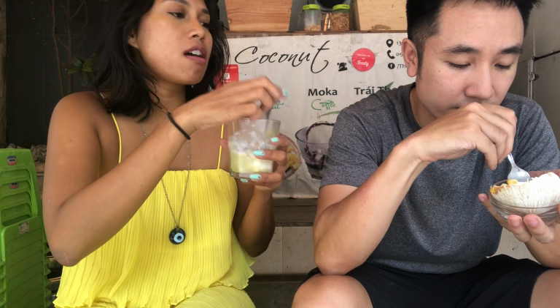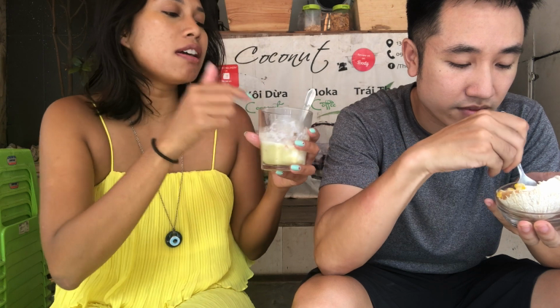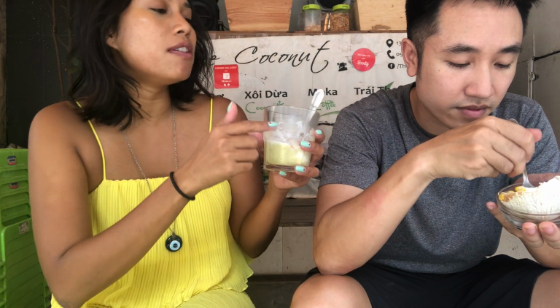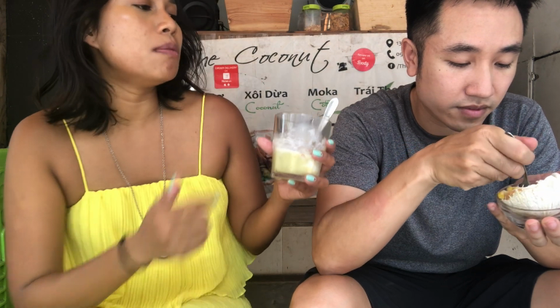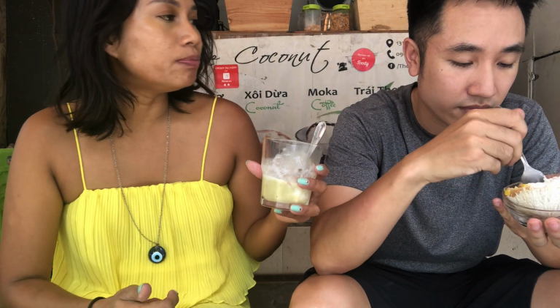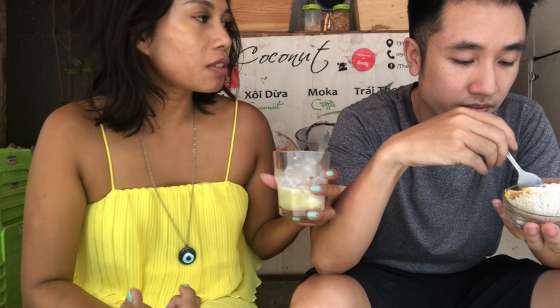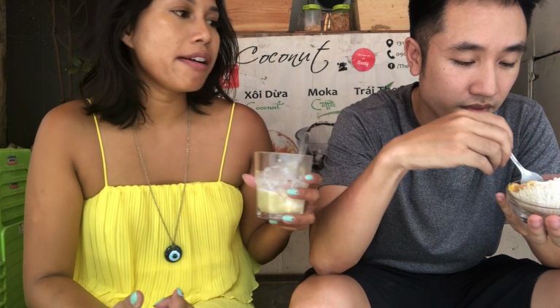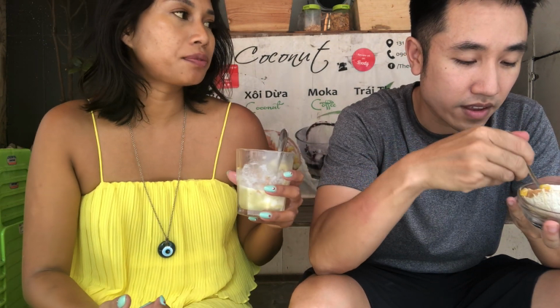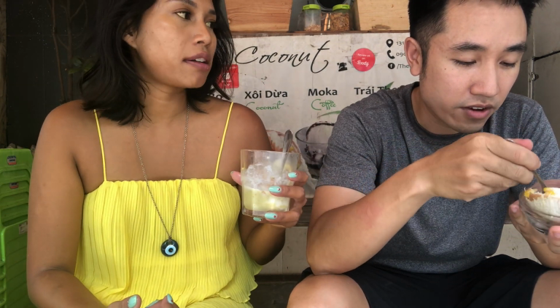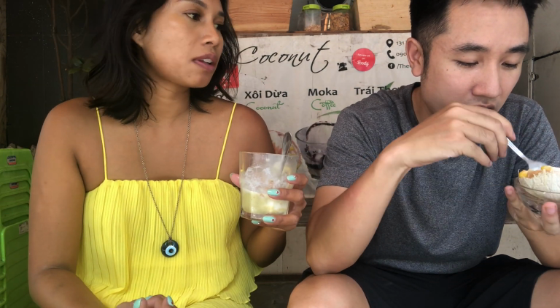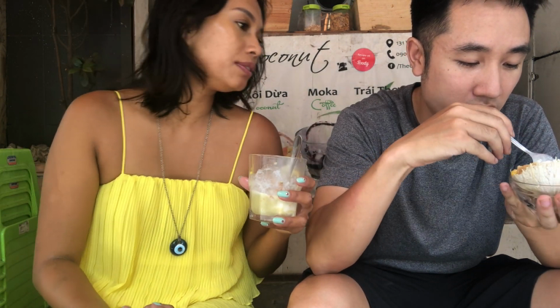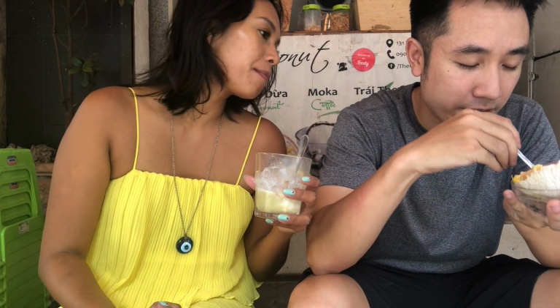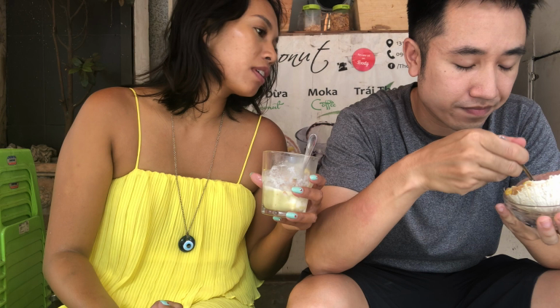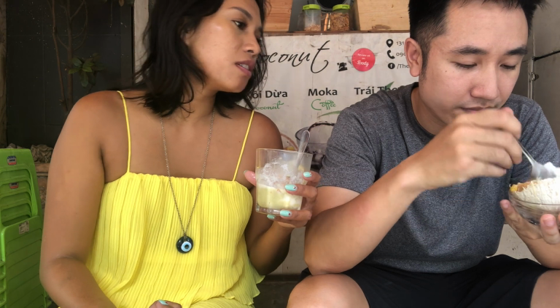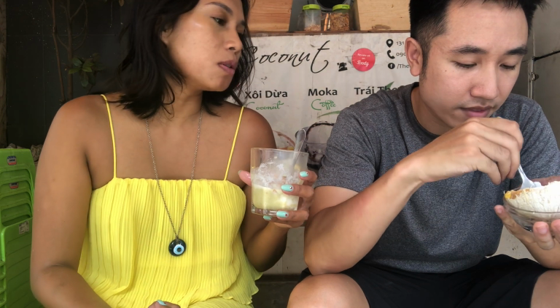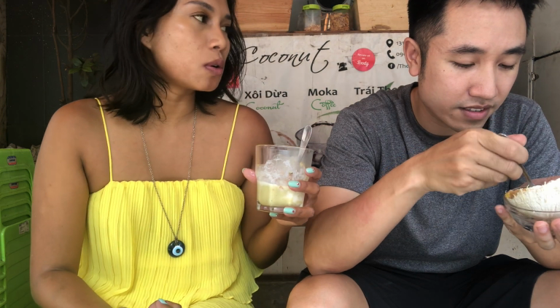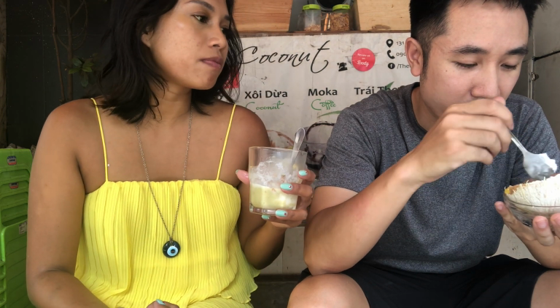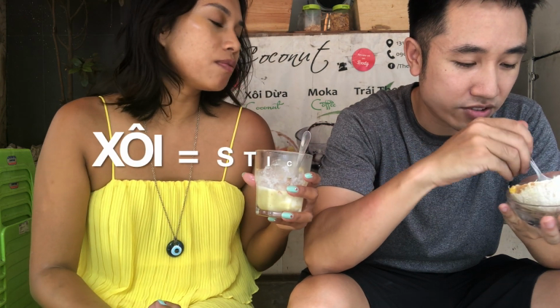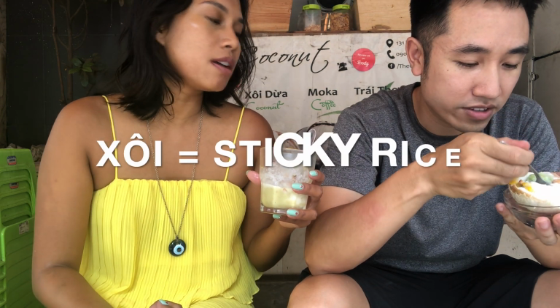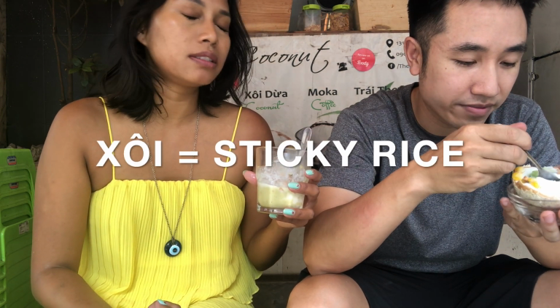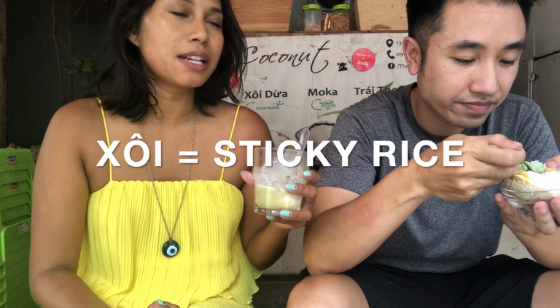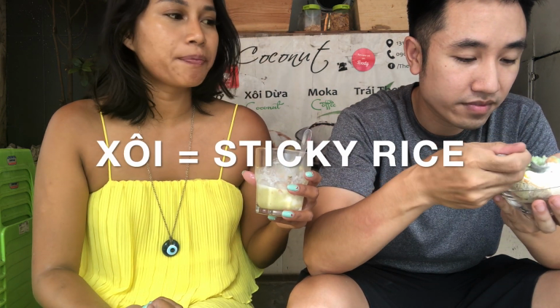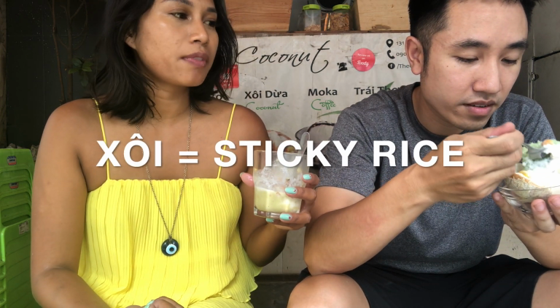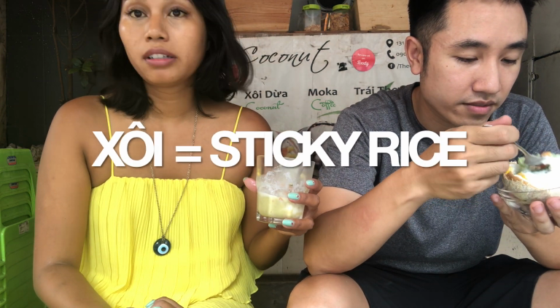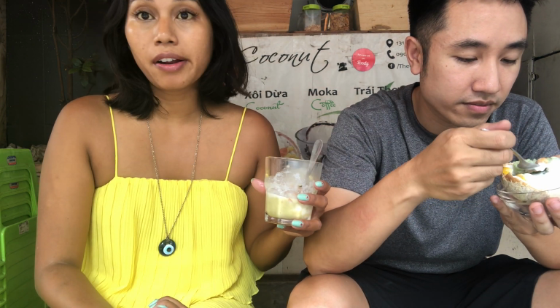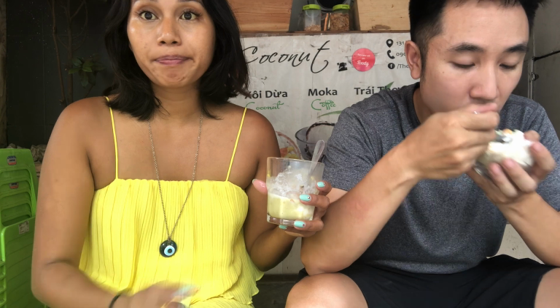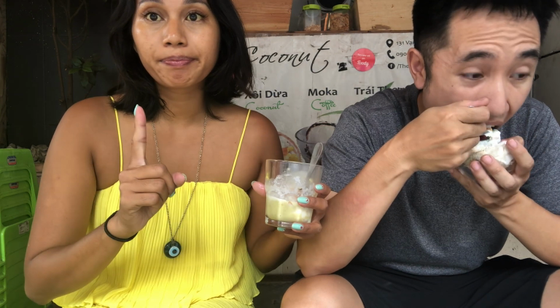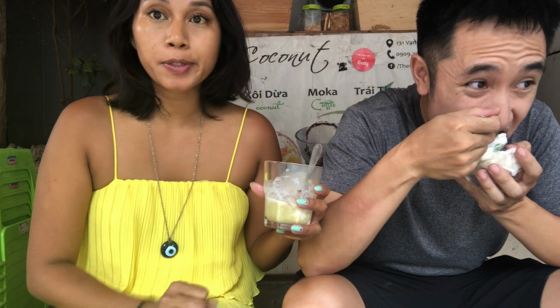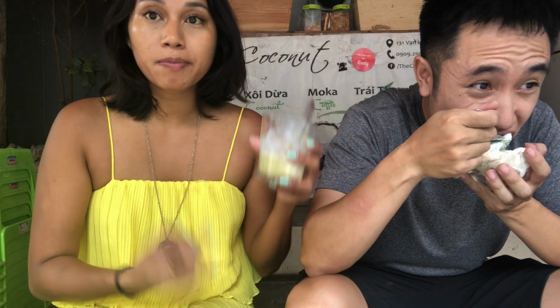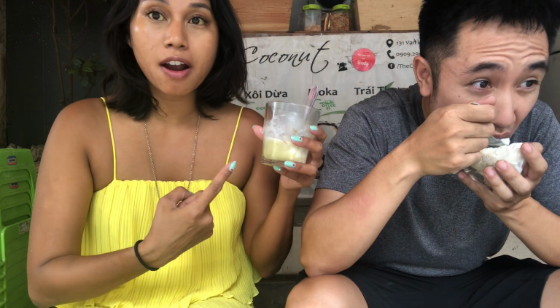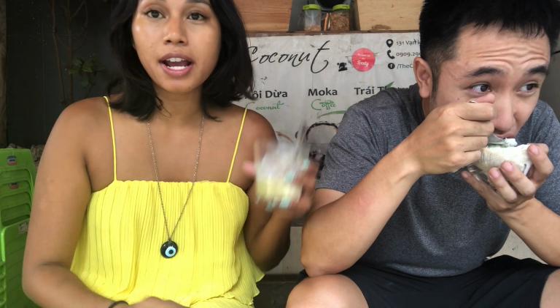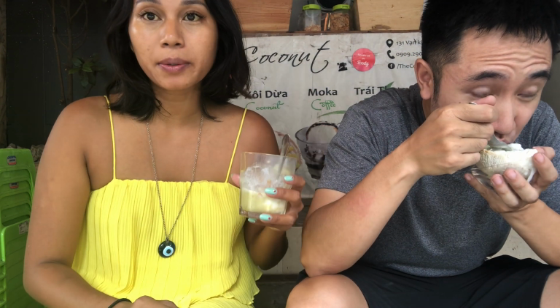I think I like the avocado one more. It's kind of hard to scoop the sticky rice. So far avocado ice cream is the winner.